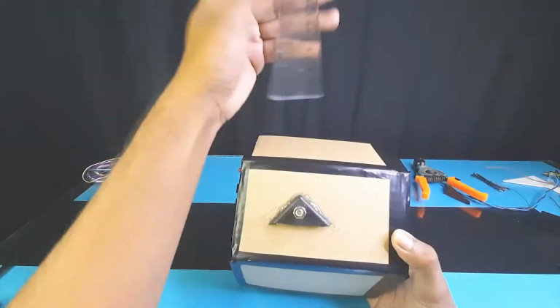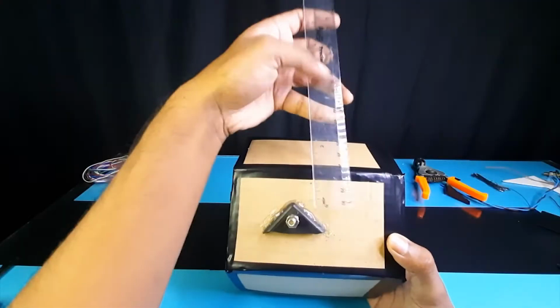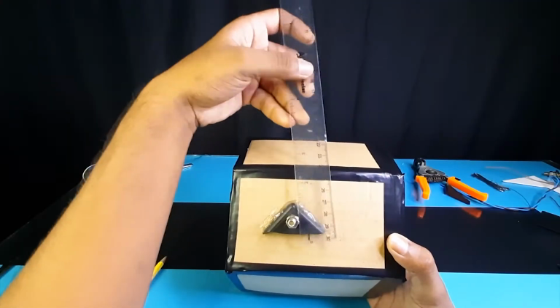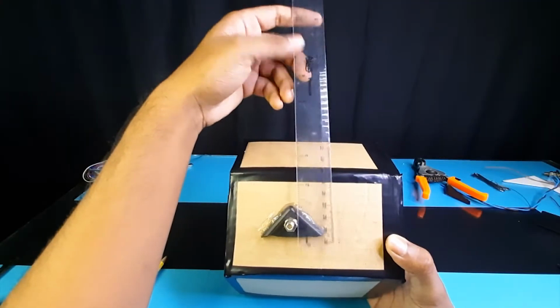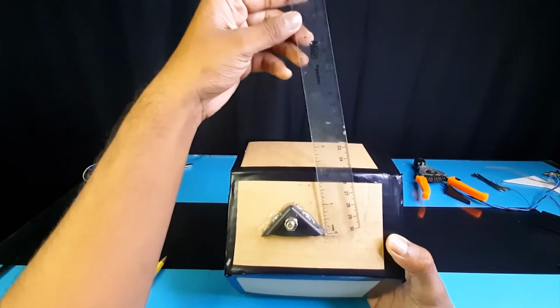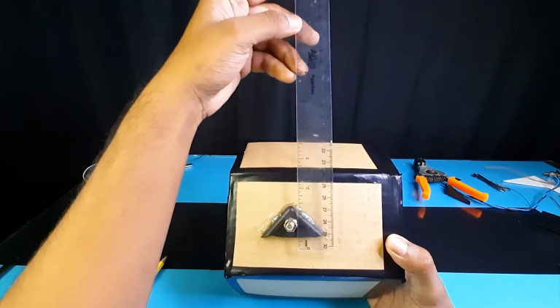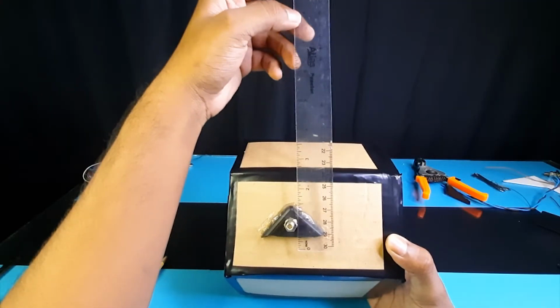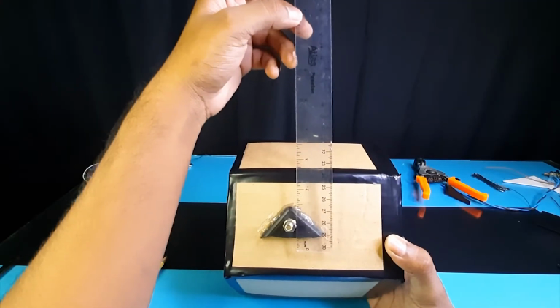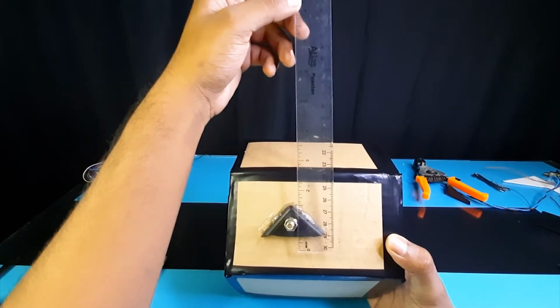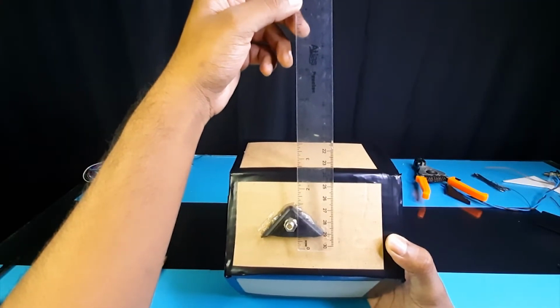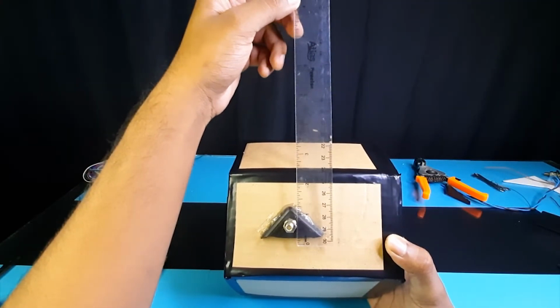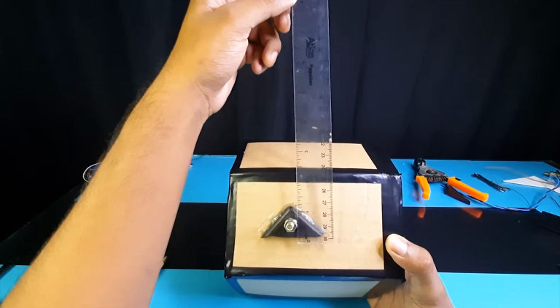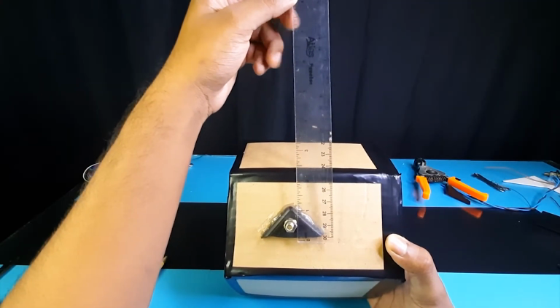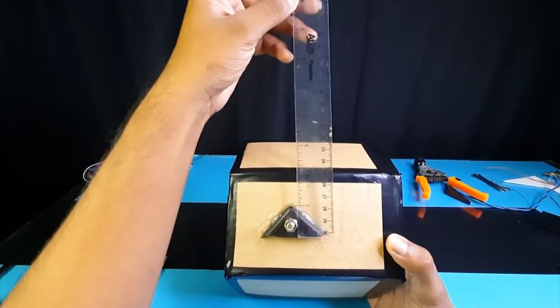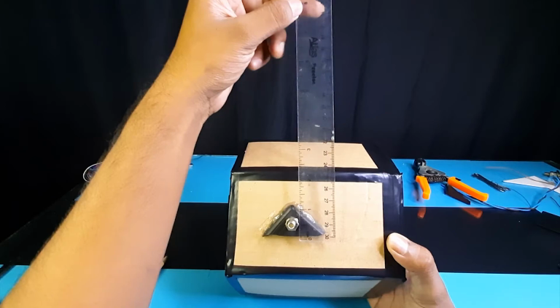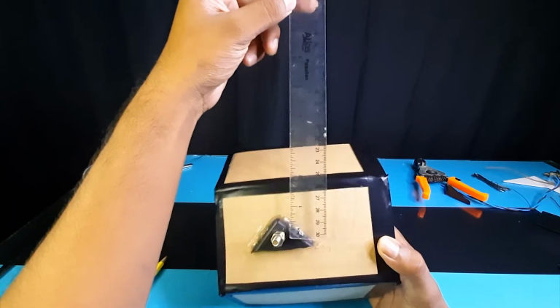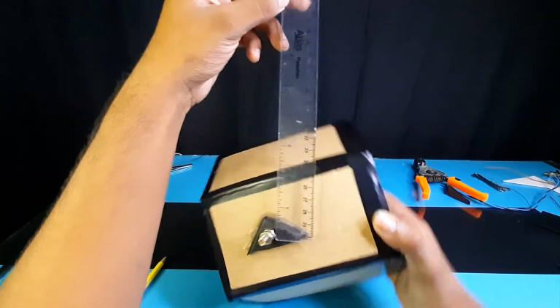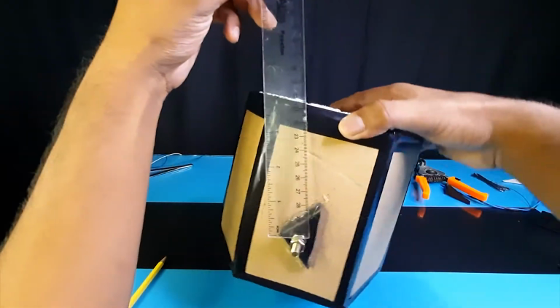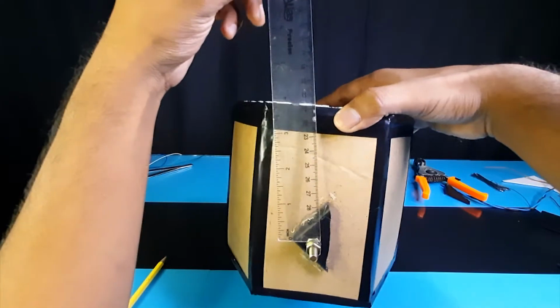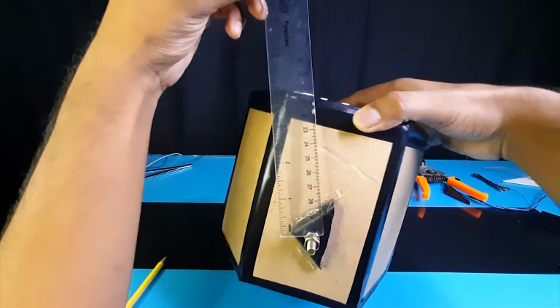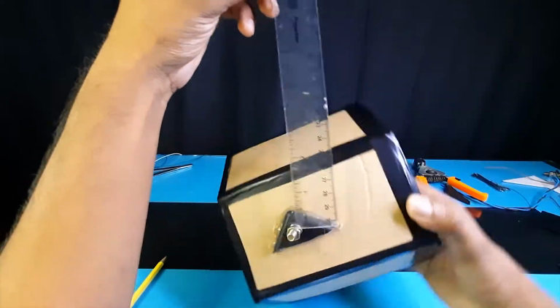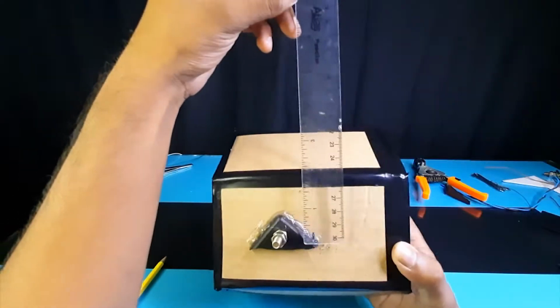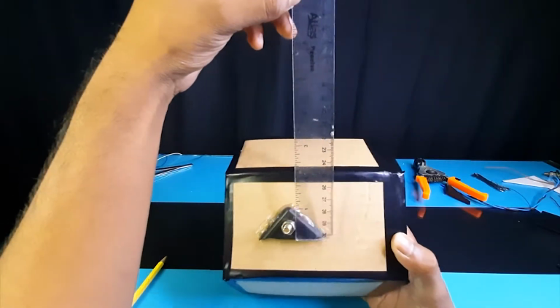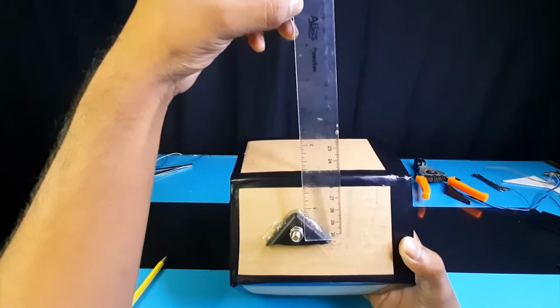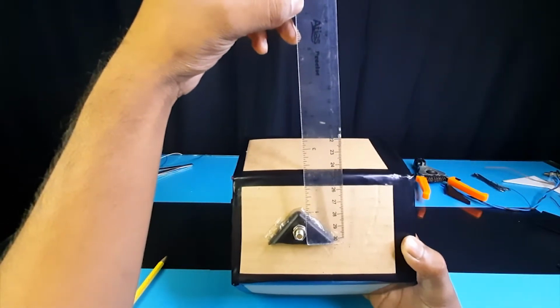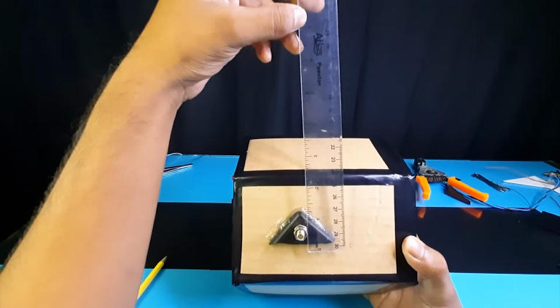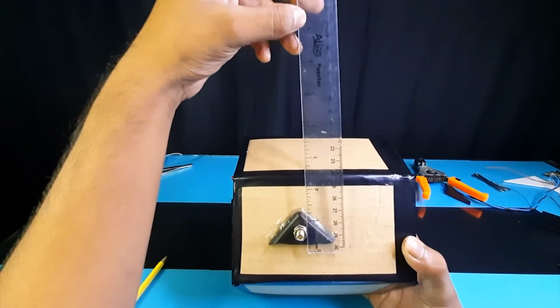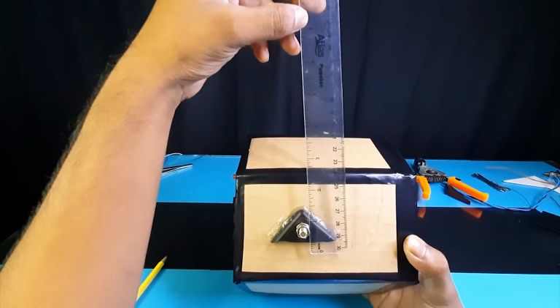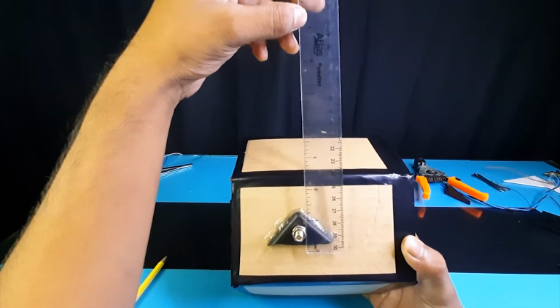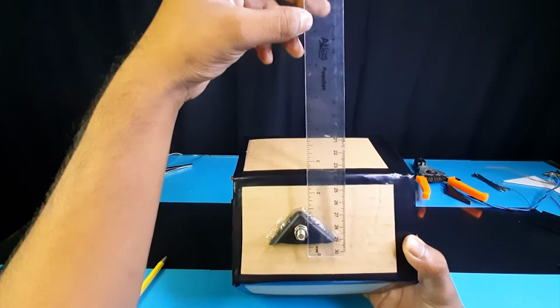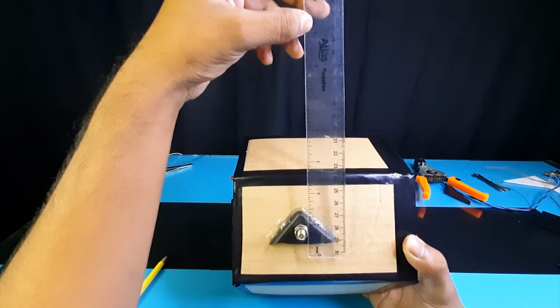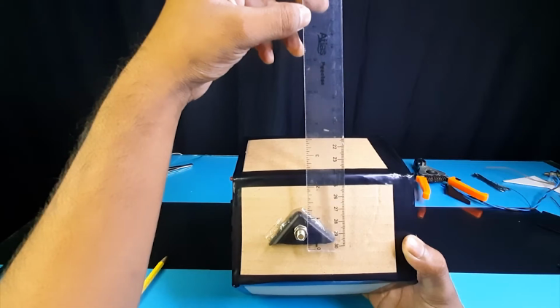Take the measurements and cut all the parts needed as shown in the video.